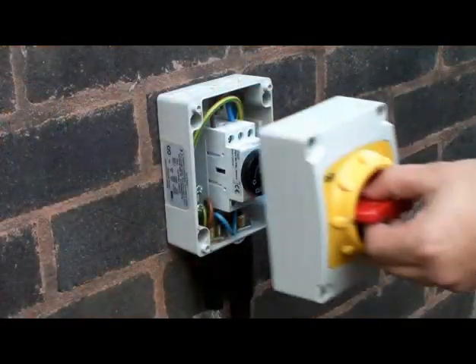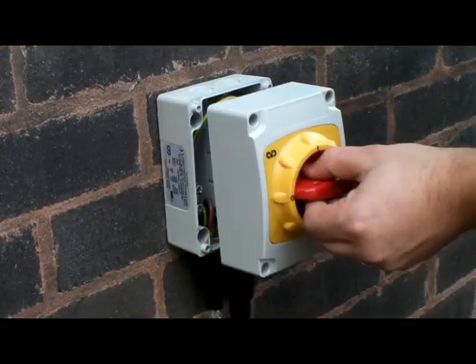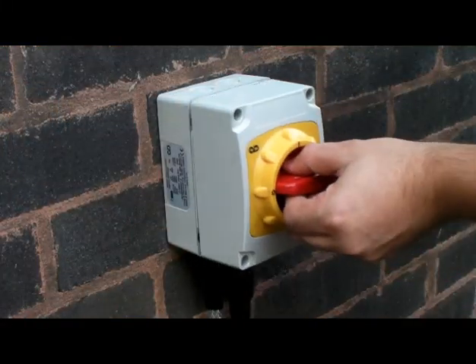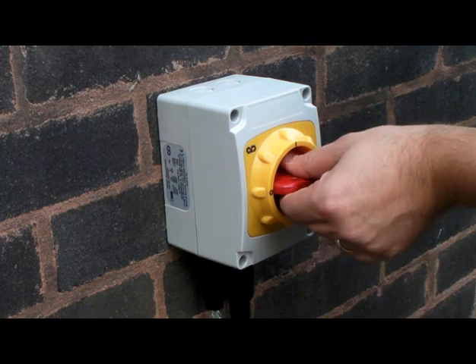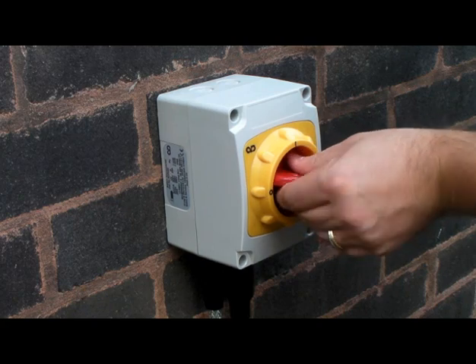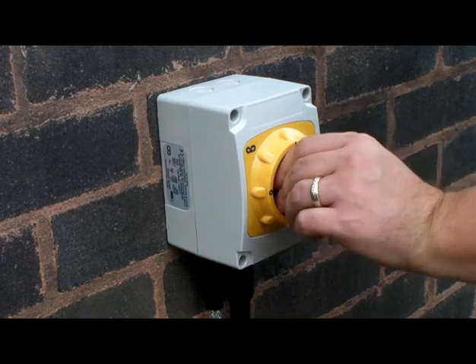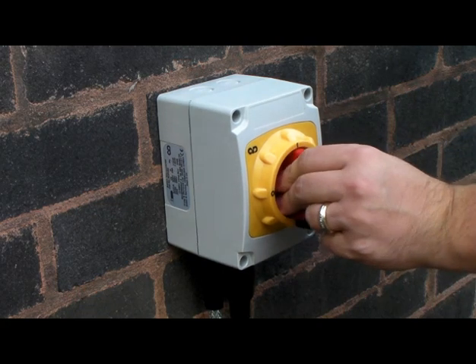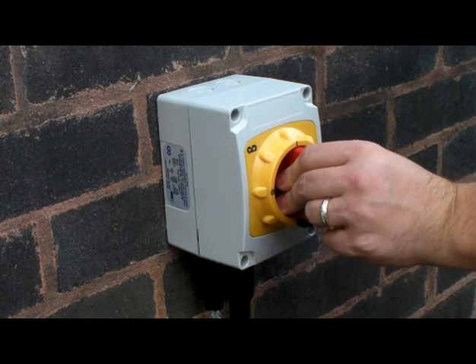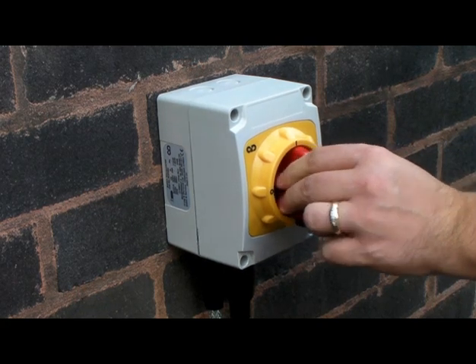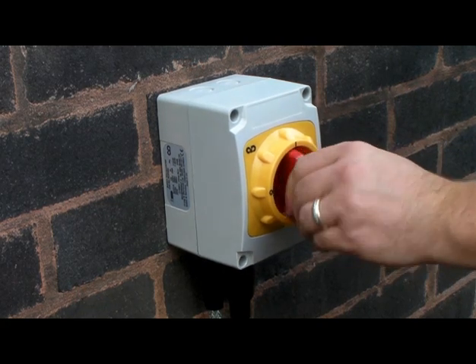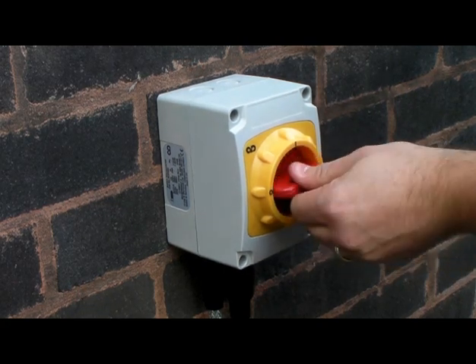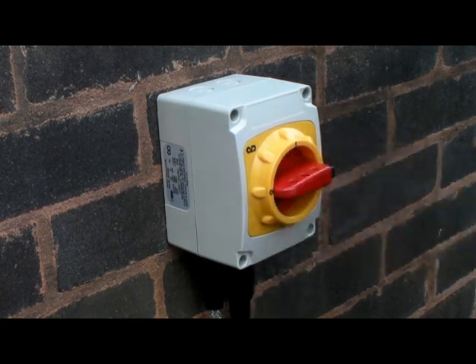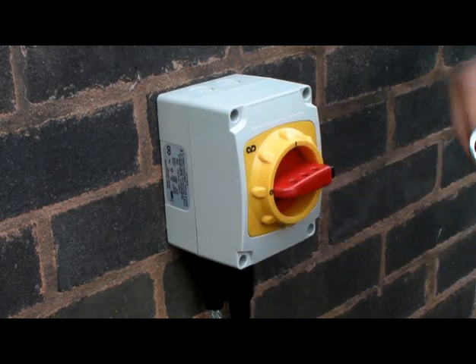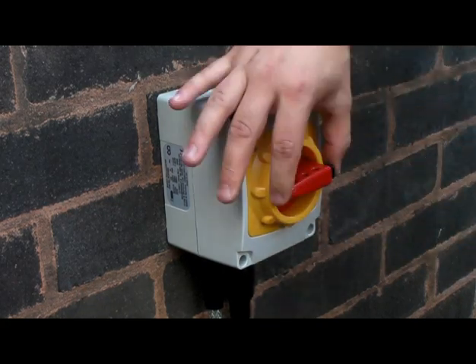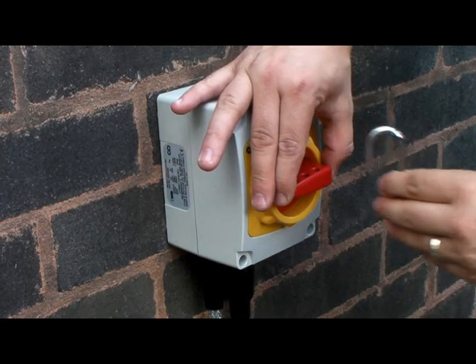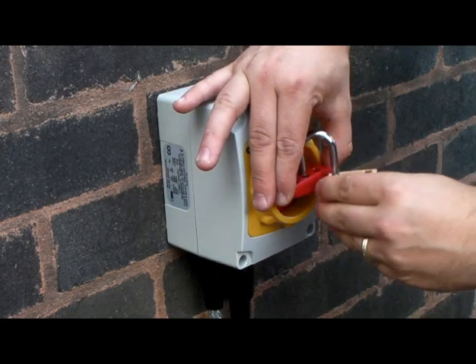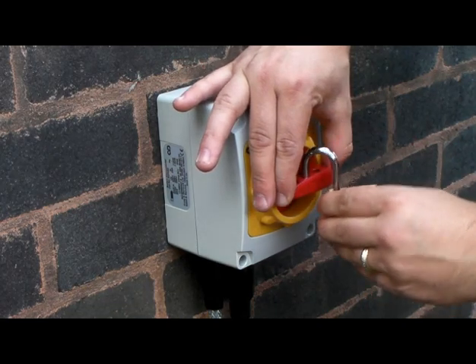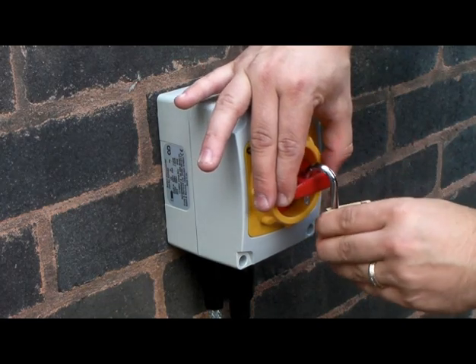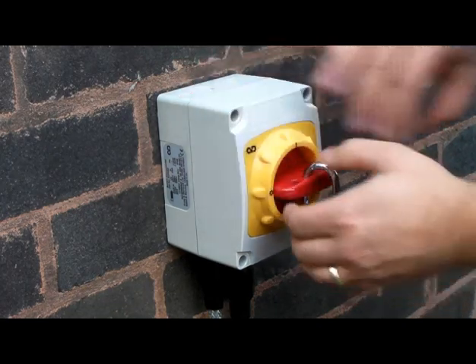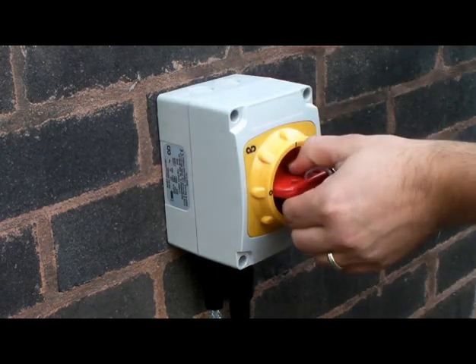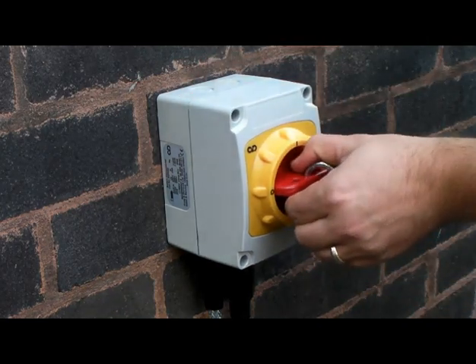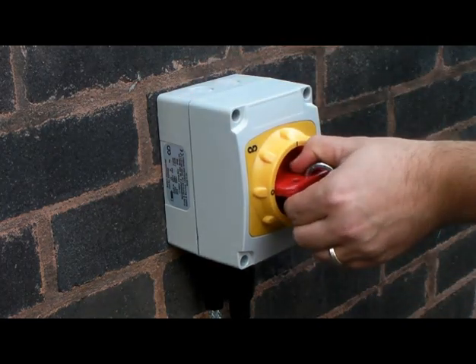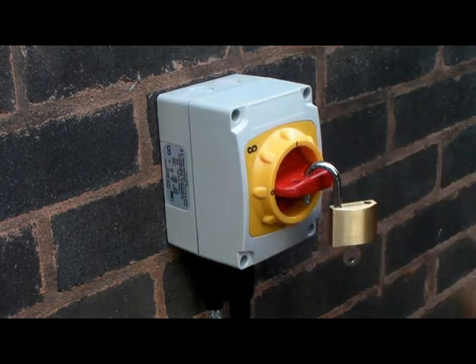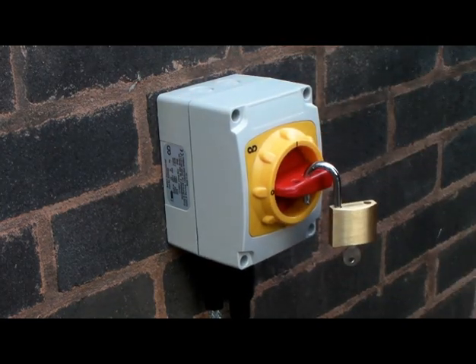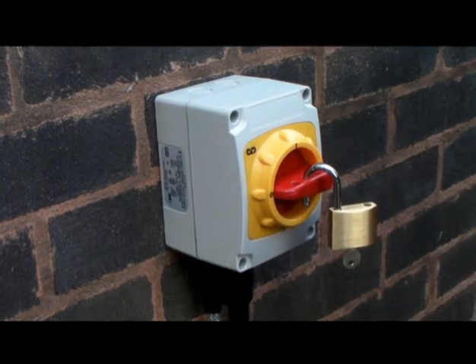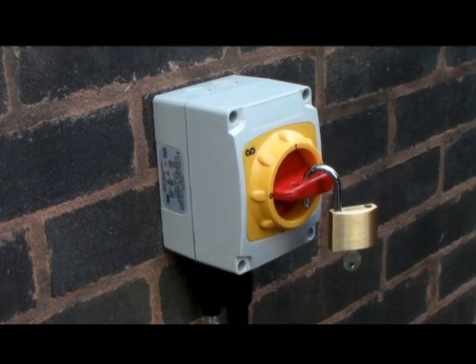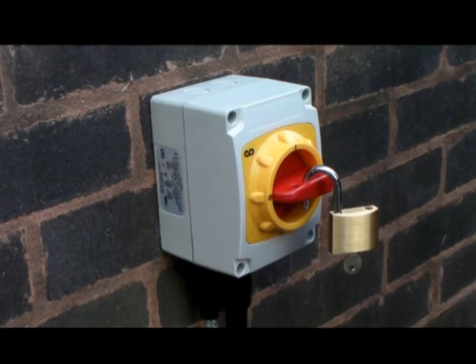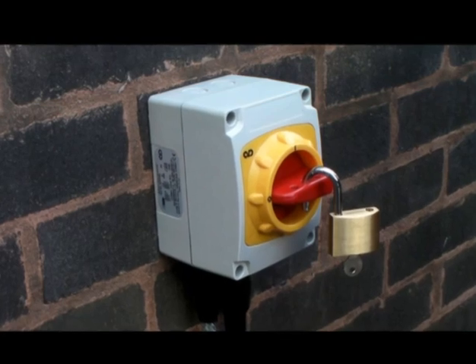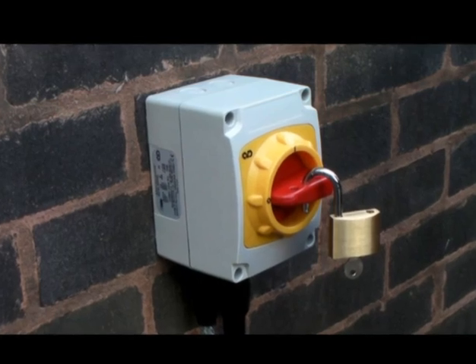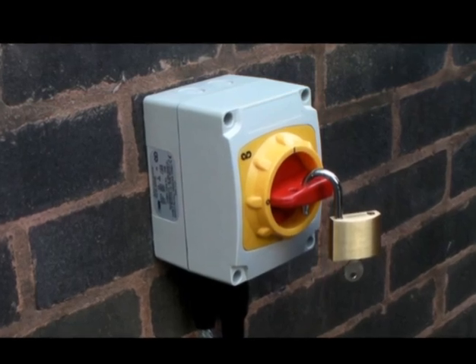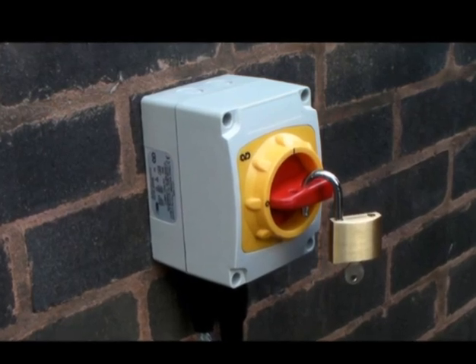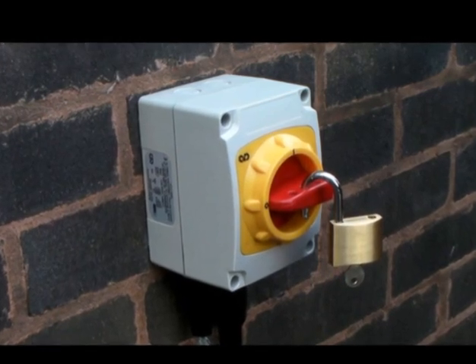With the switch in the on position, even with no lid screws installed, the lid is interlocked and cannot be removed. As an additional safety feature, in the off position, if a padlock is fitted the lid is also interlocked and cannot be removed.